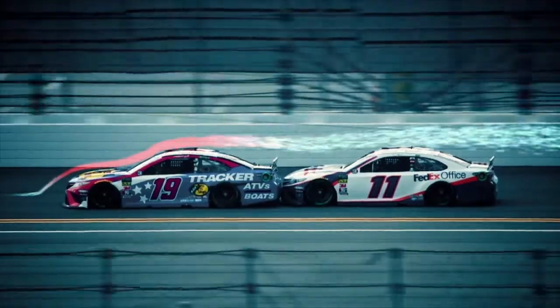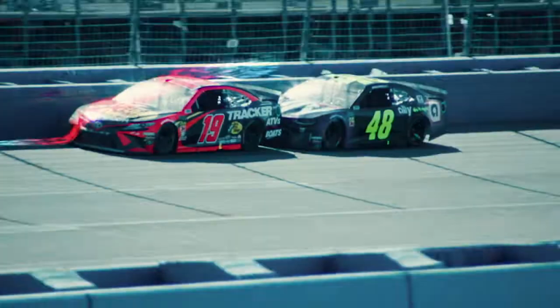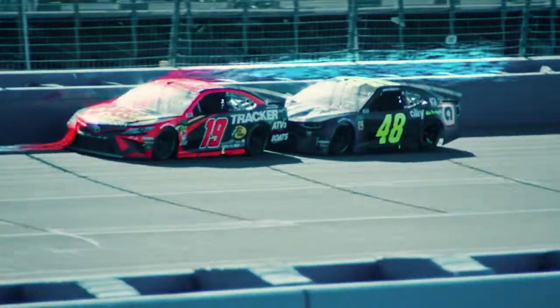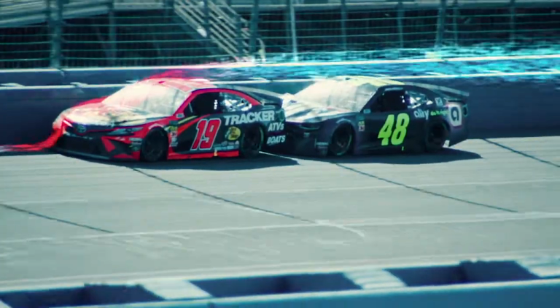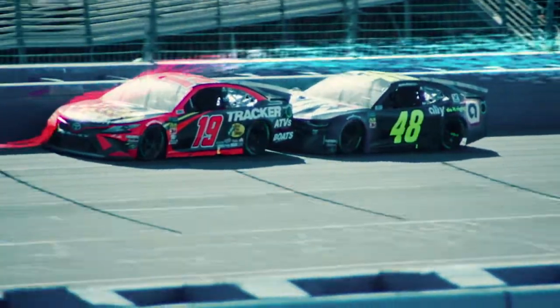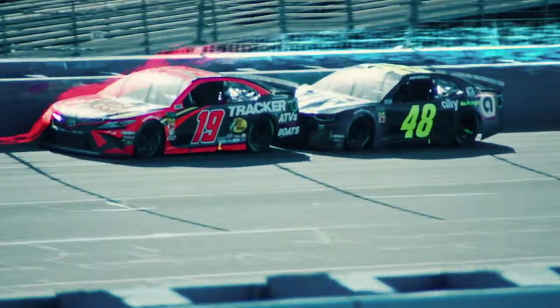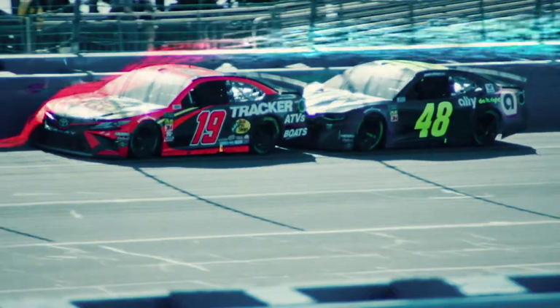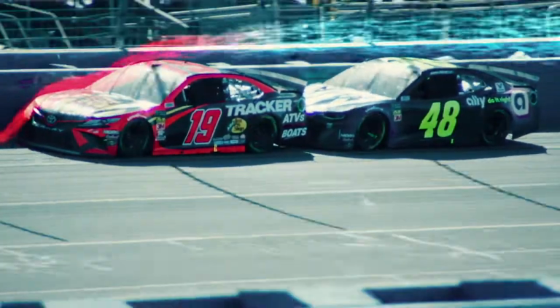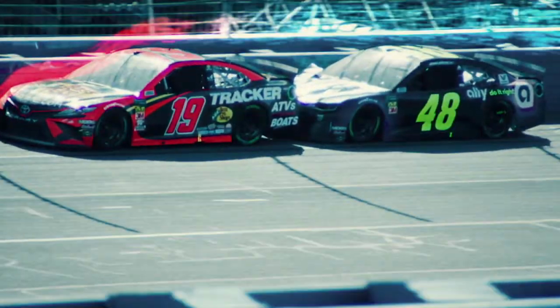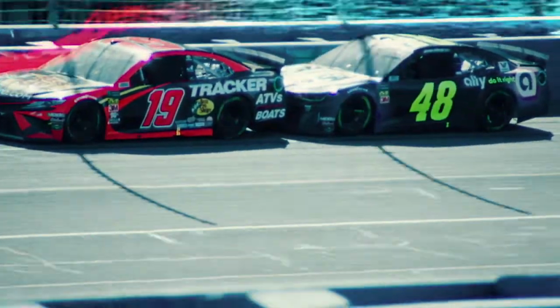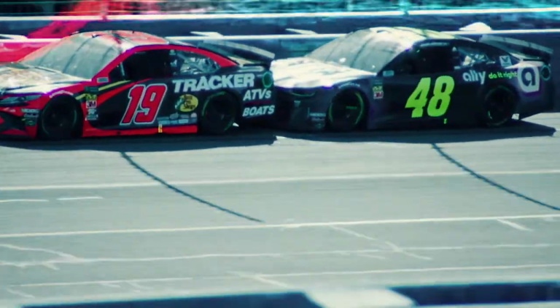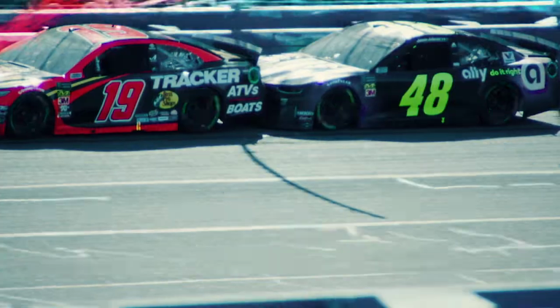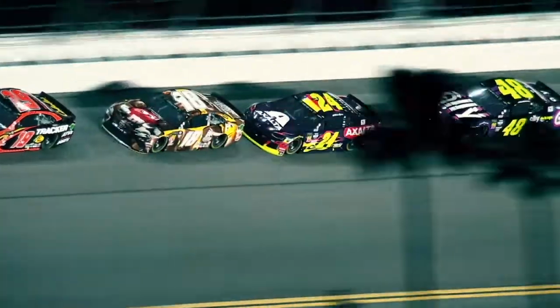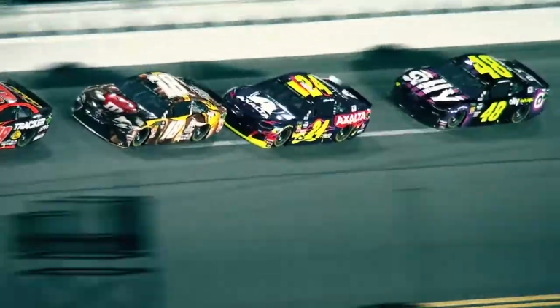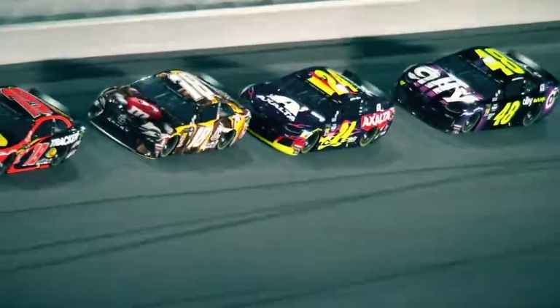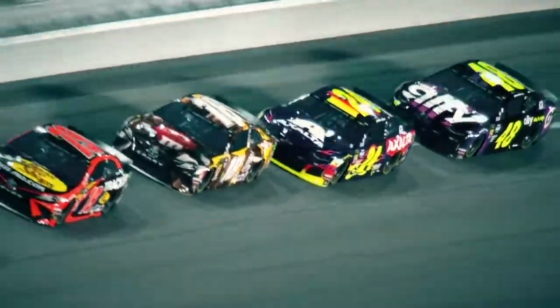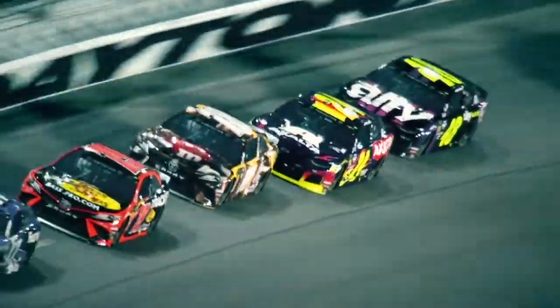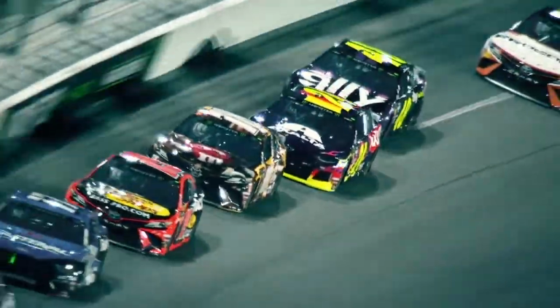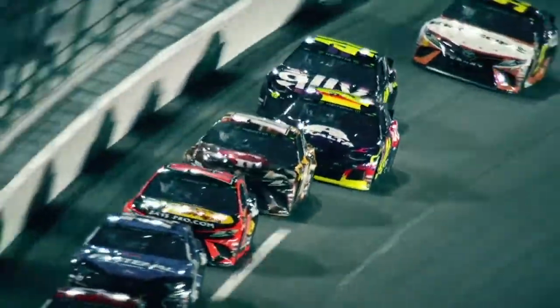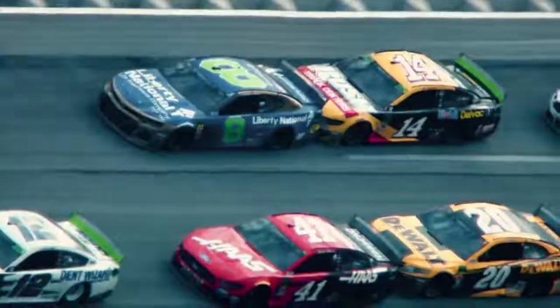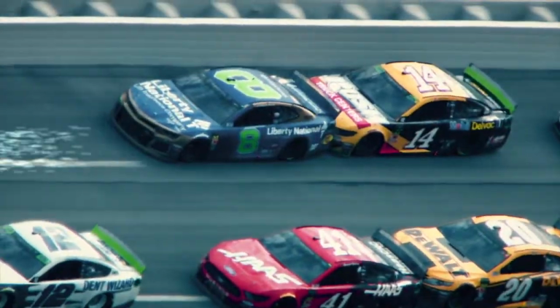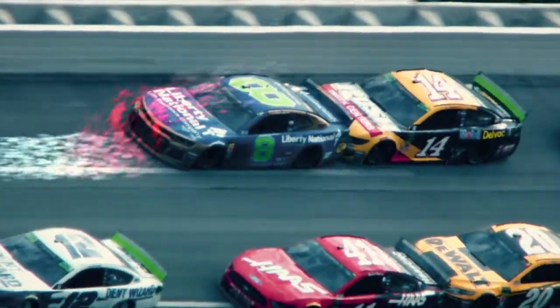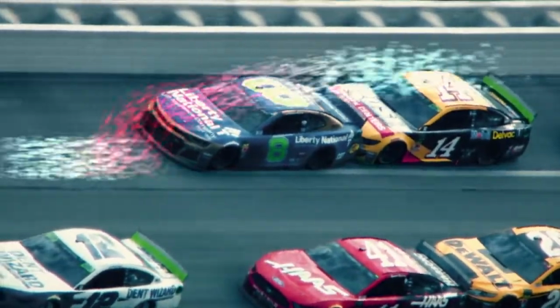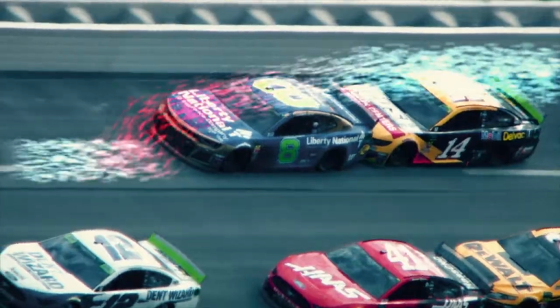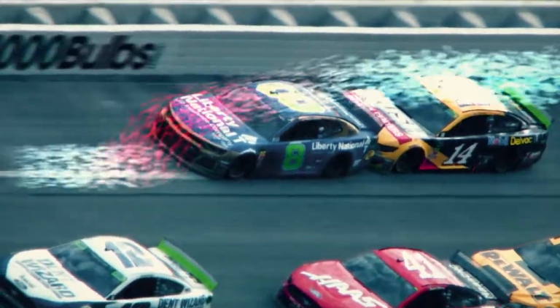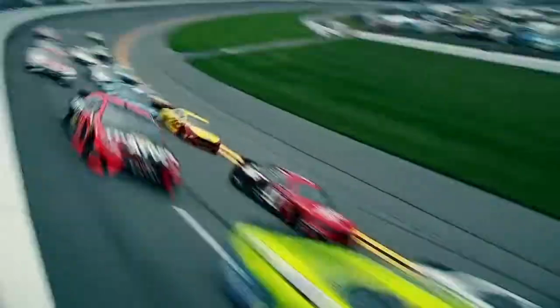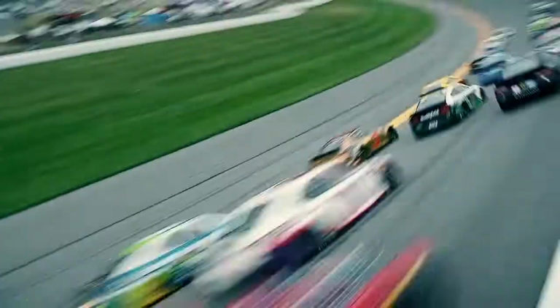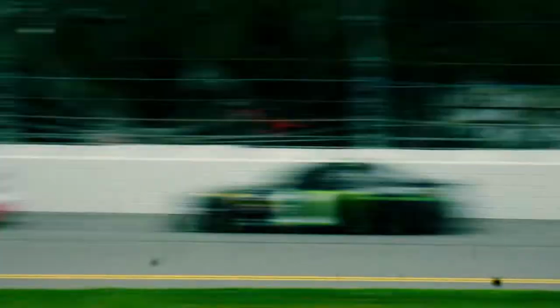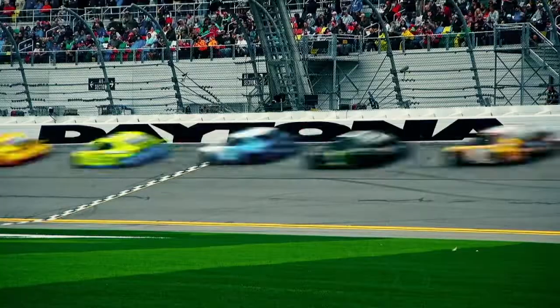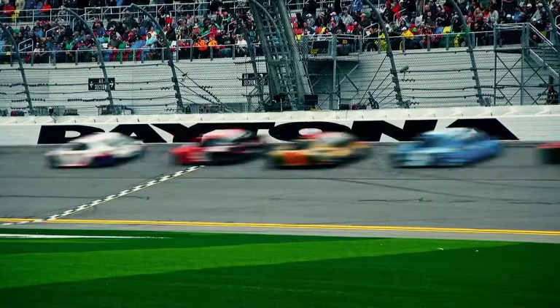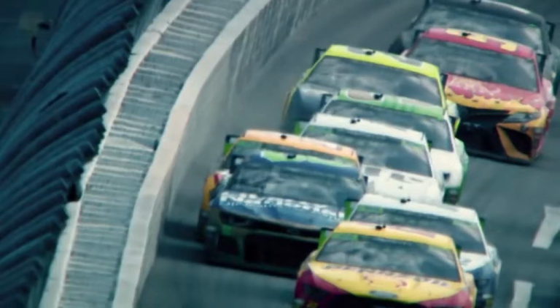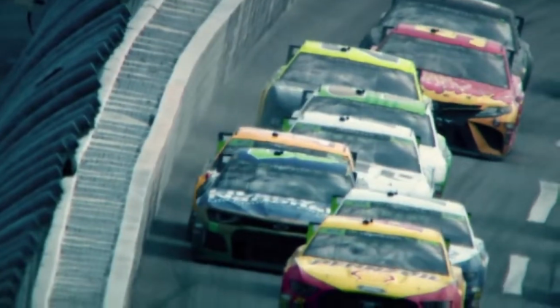Together, the two cars split the amount of drag, allowing them both to go faster. With drafting, two cars can go faster than one by itself by as much as five miles per hour. And when even more cars get together in the draft, everyone gains more speed.